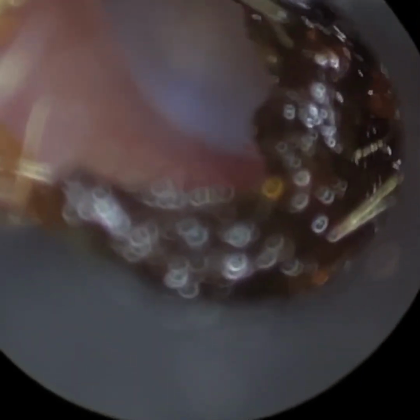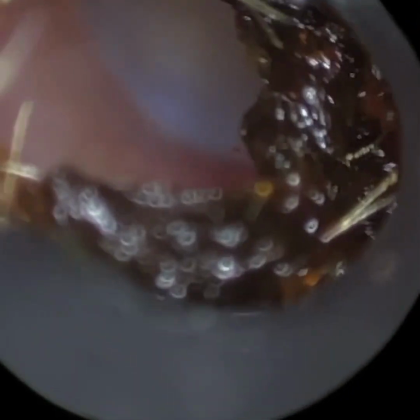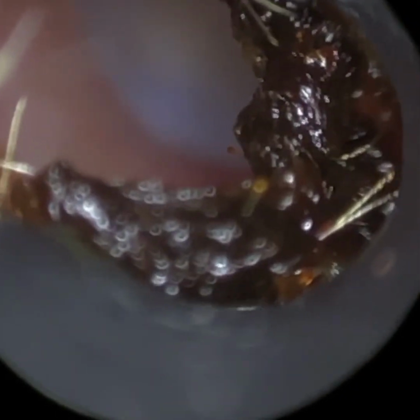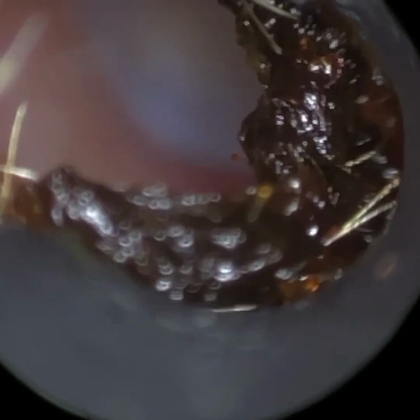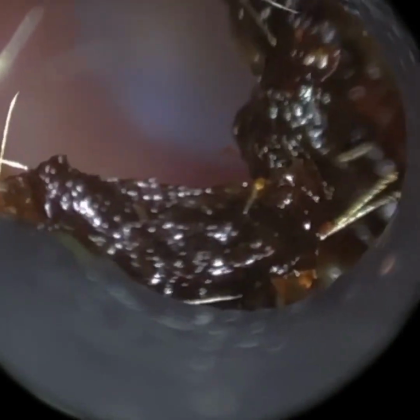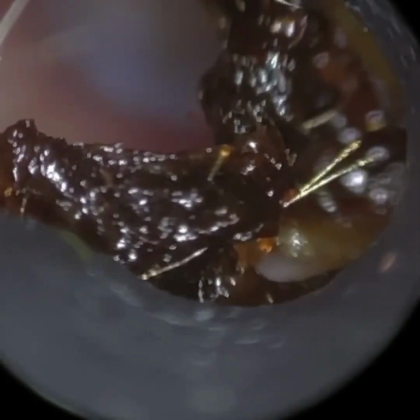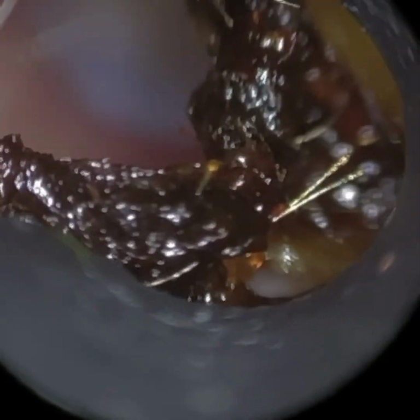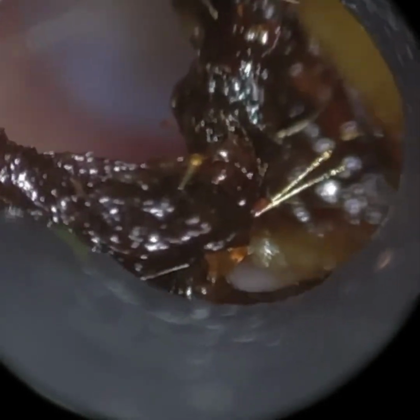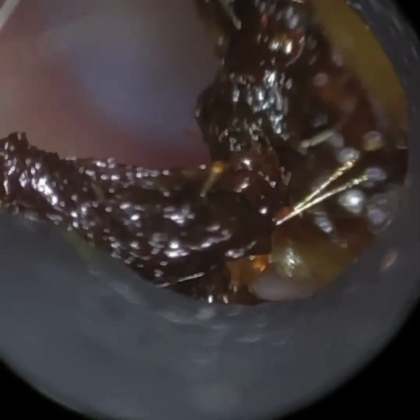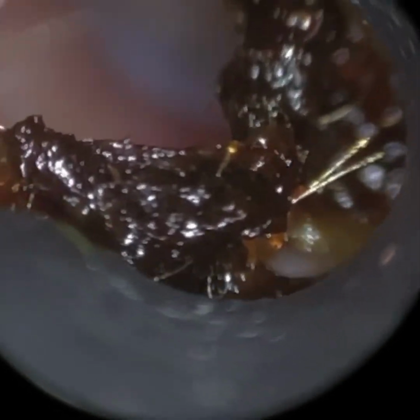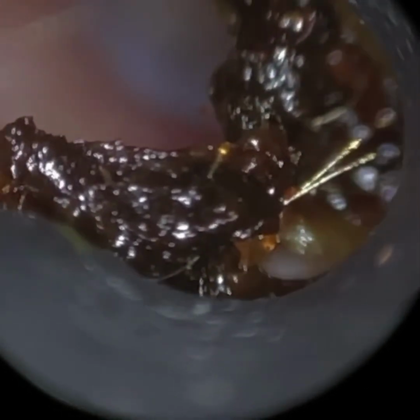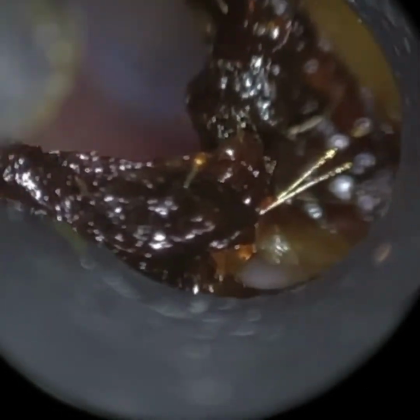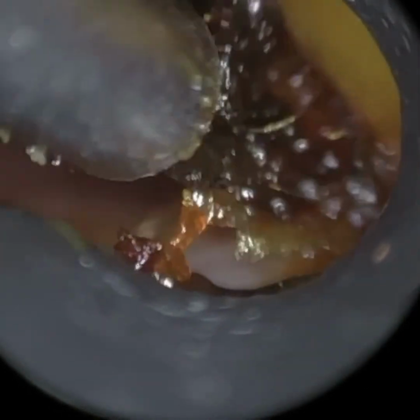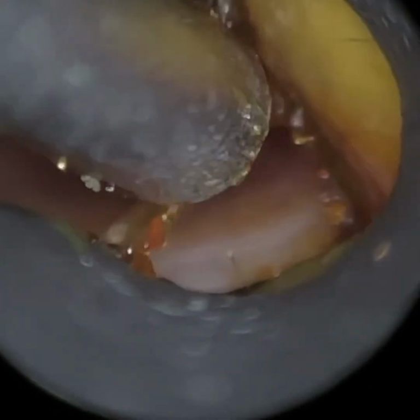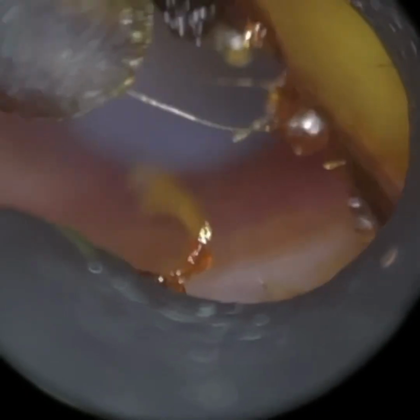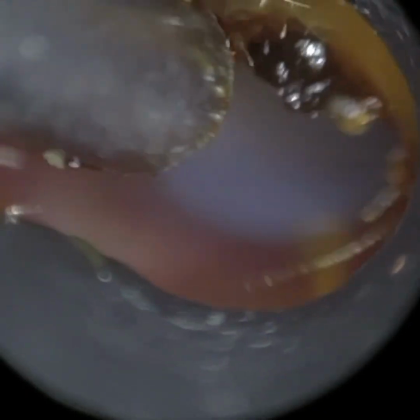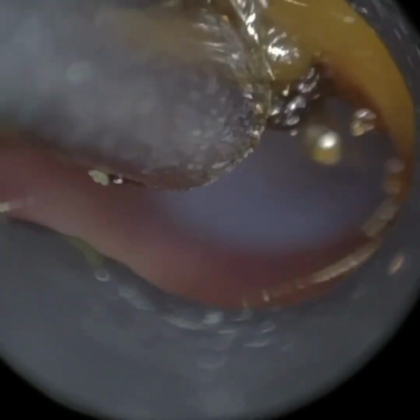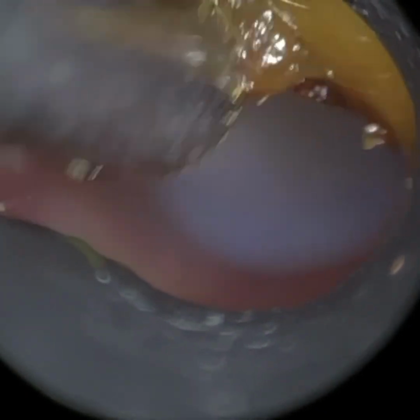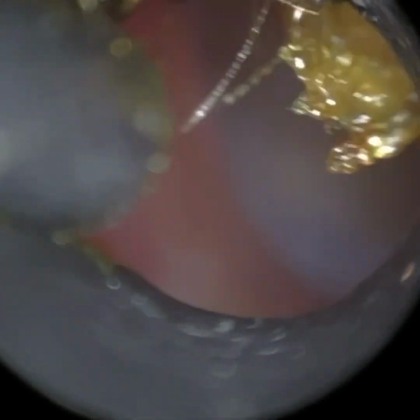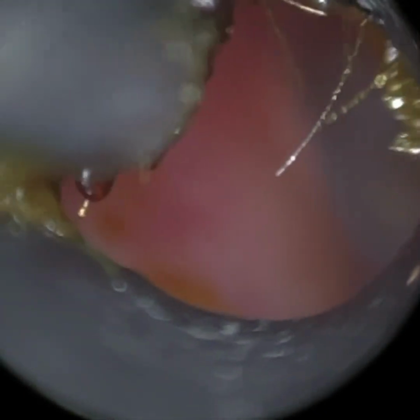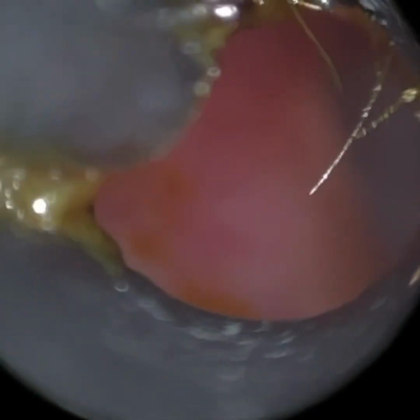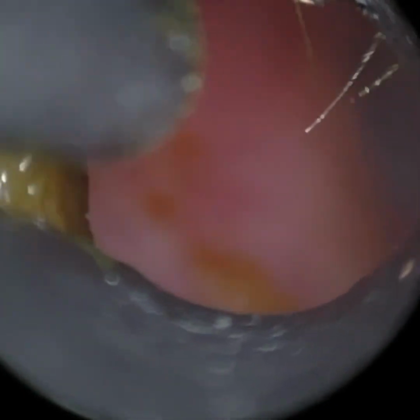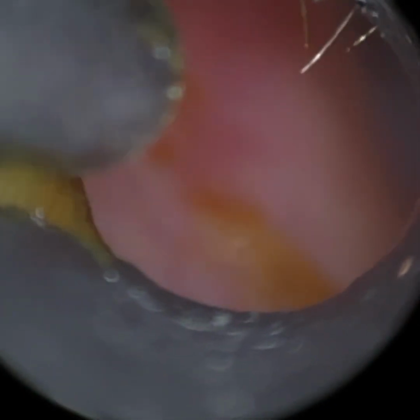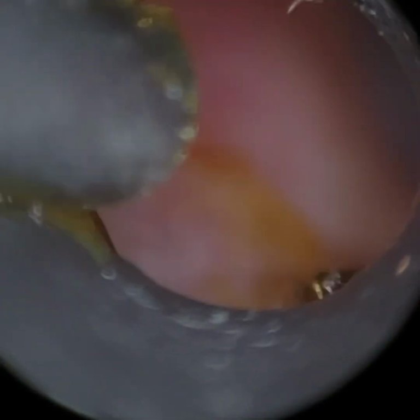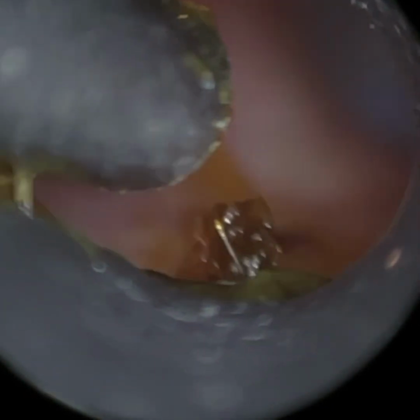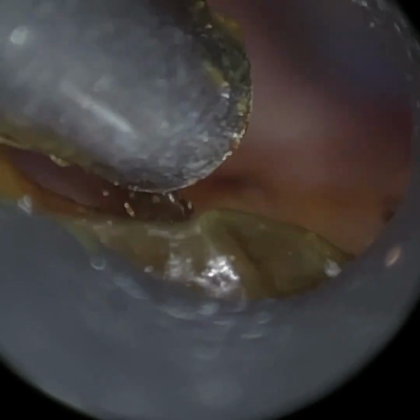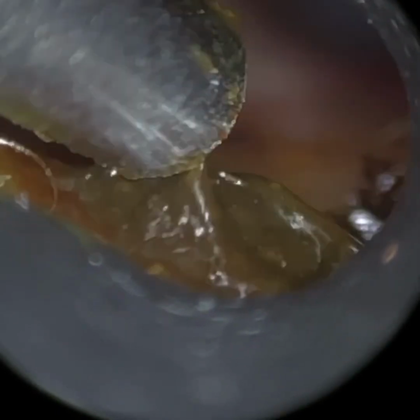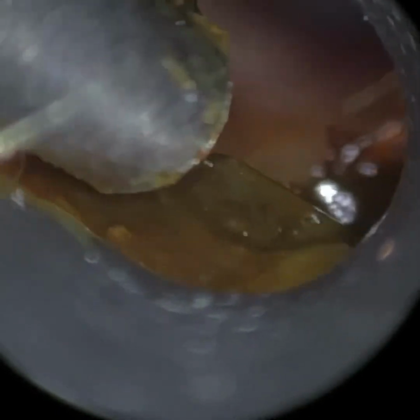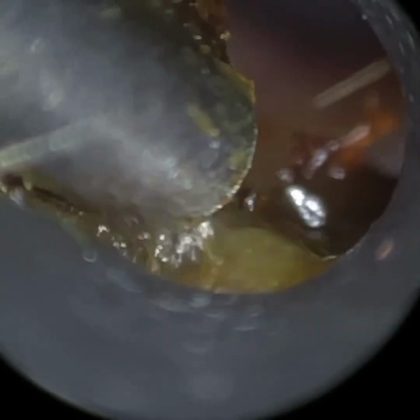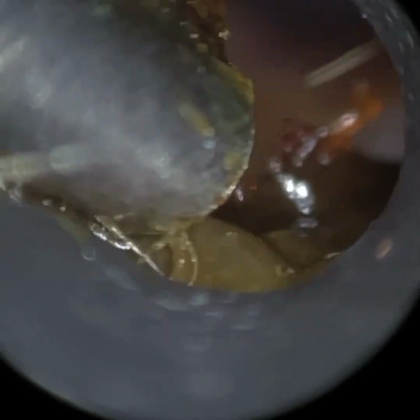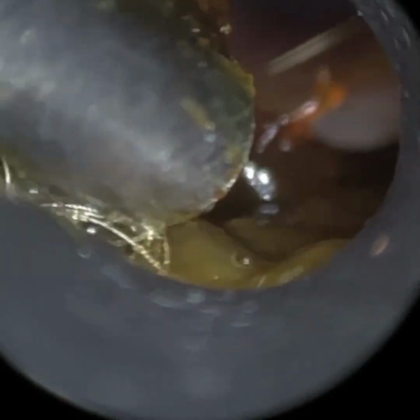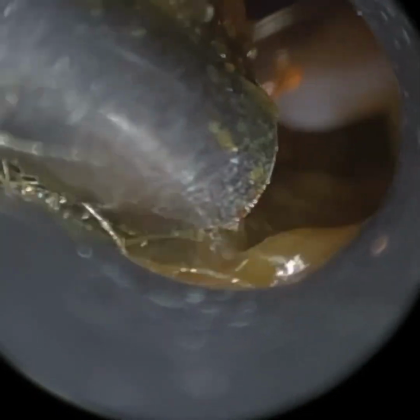So it's just a couple of quick videos. This is patient one, and they've got very dark earwax. It was more lateral, this earwax, so near the entrance. And you can see that we're just using our 4.25mm speculum.